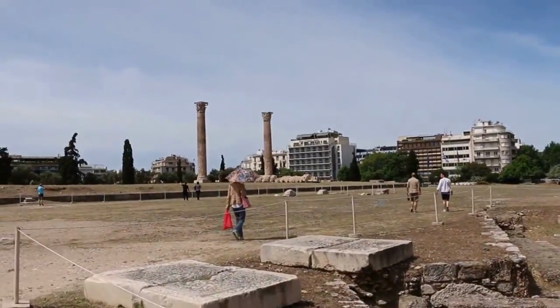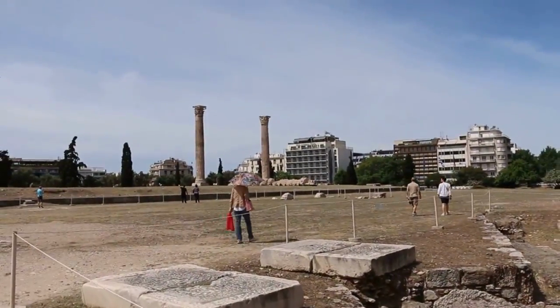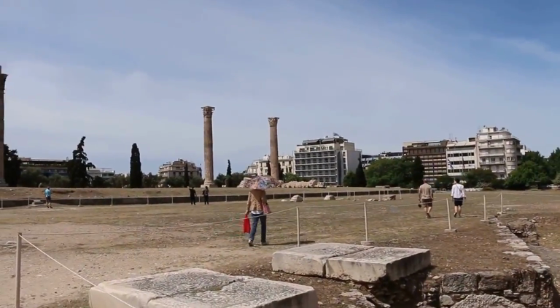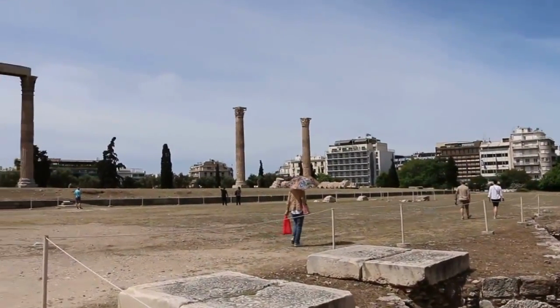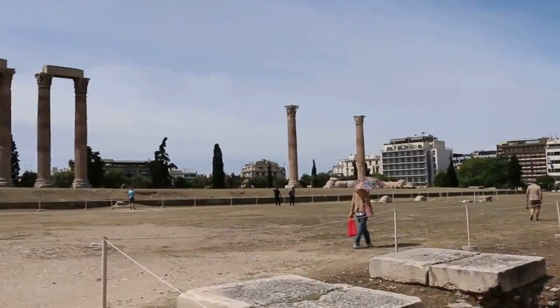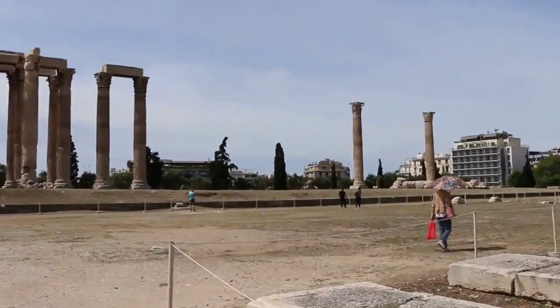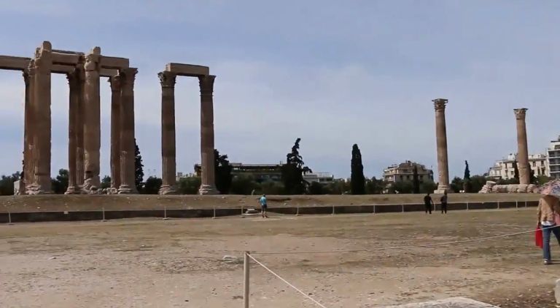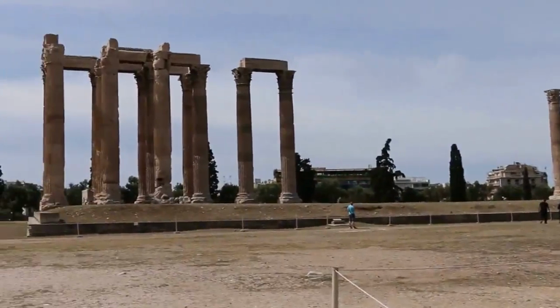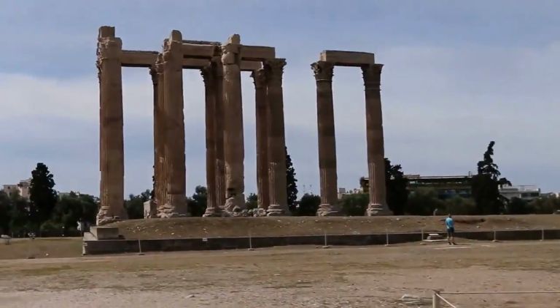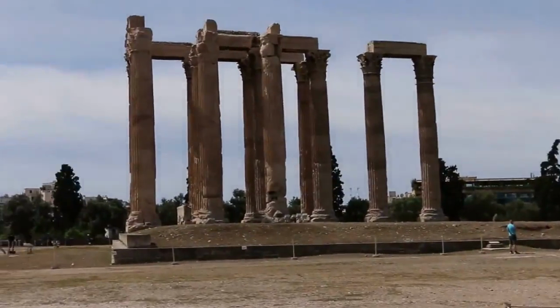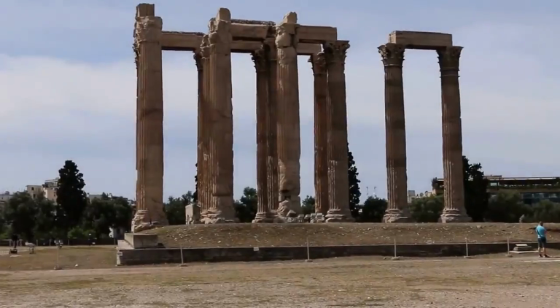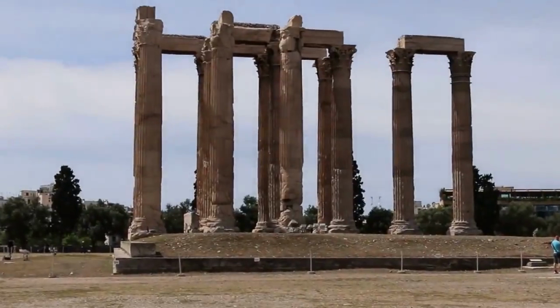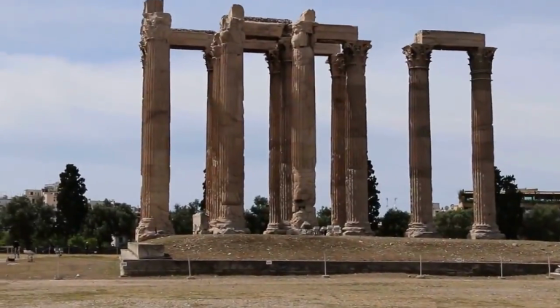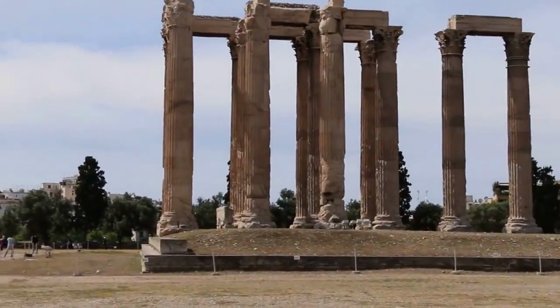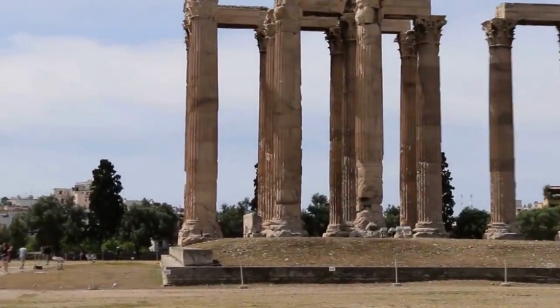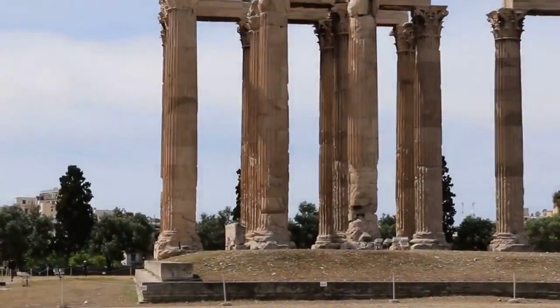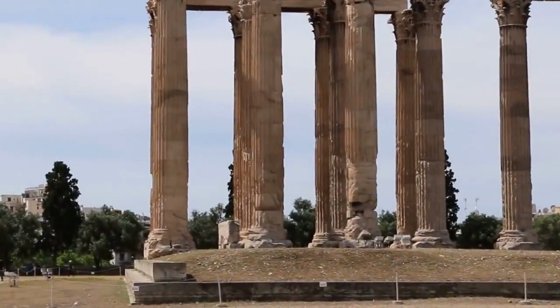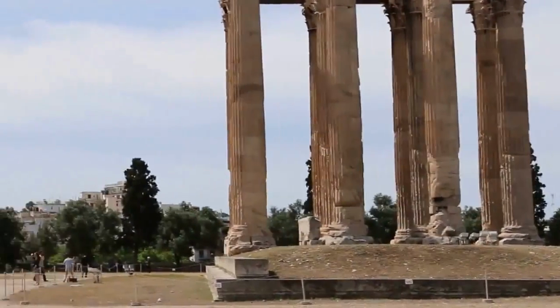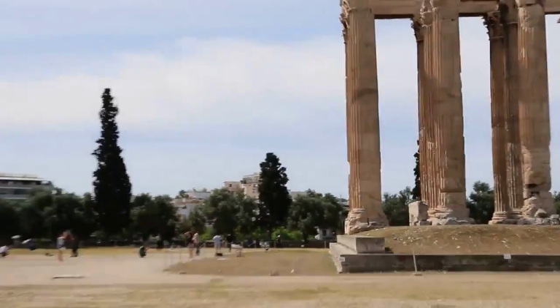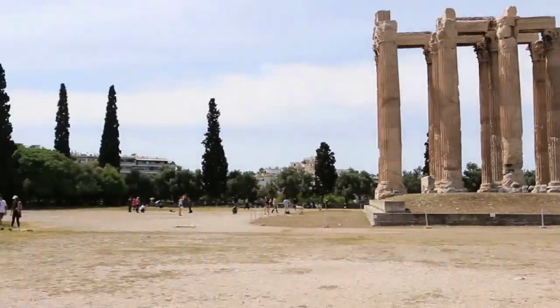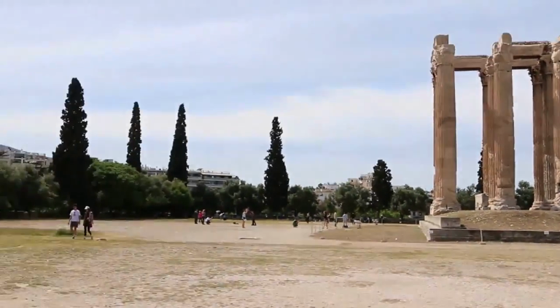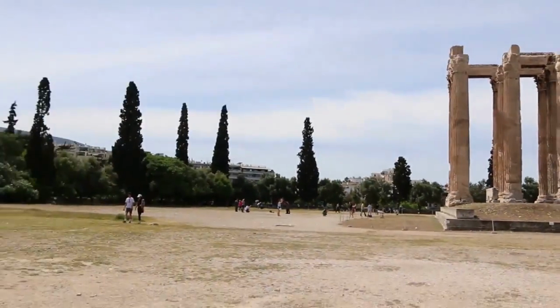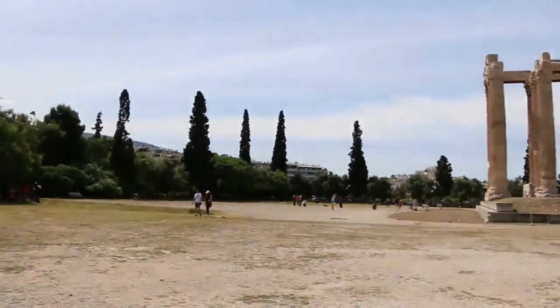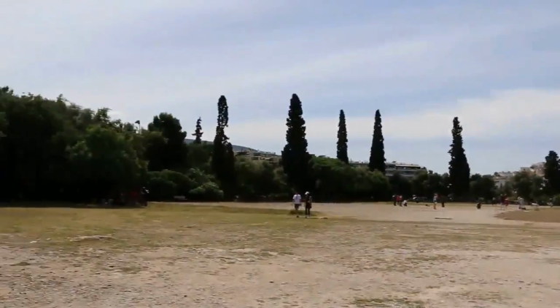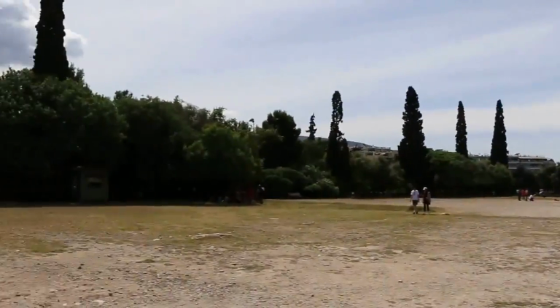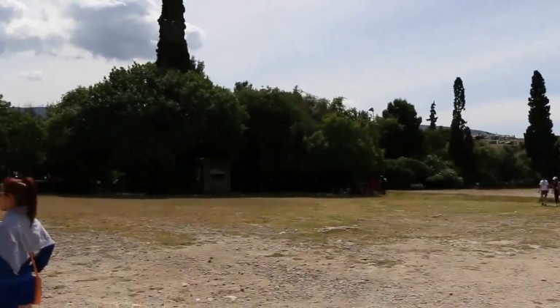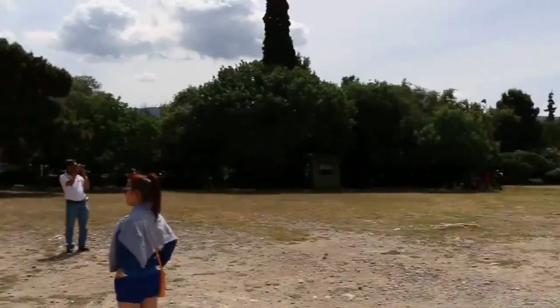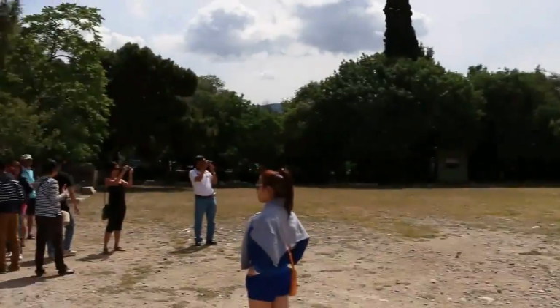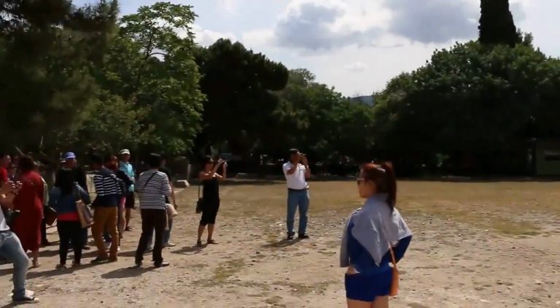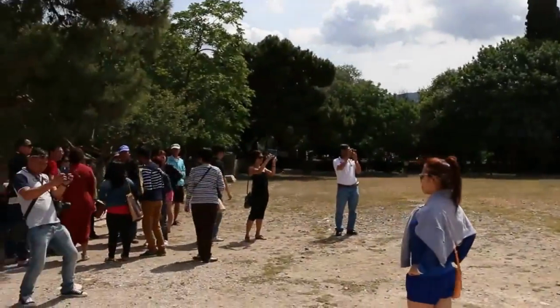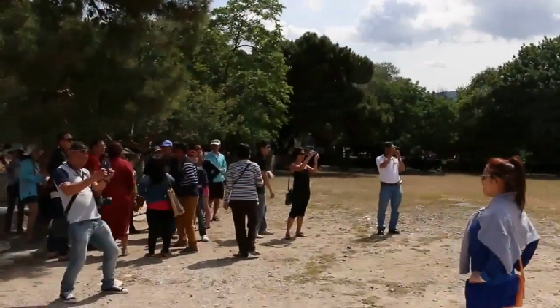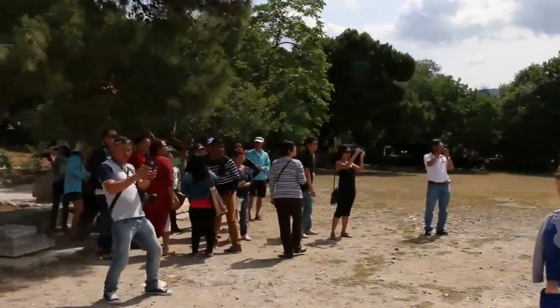May 18, 2014, visiting the Temple of Zeus, Athens, Greece.